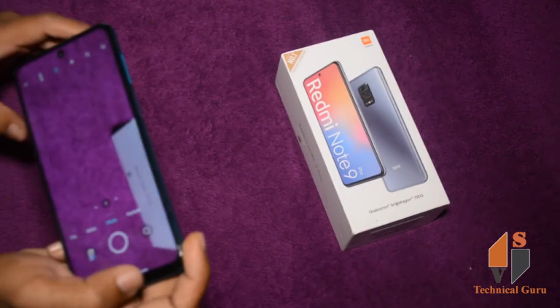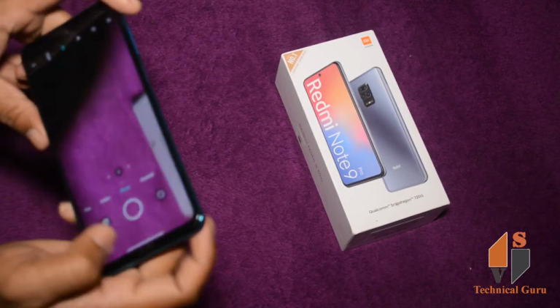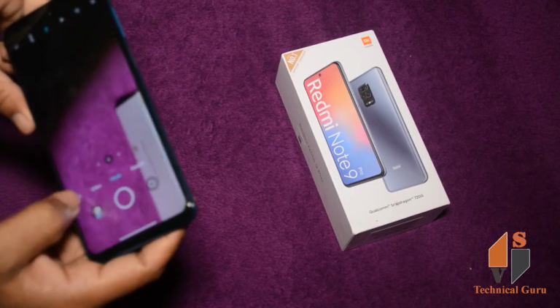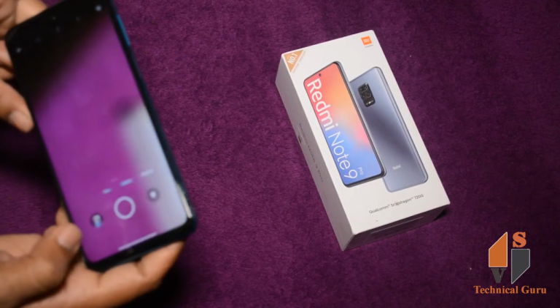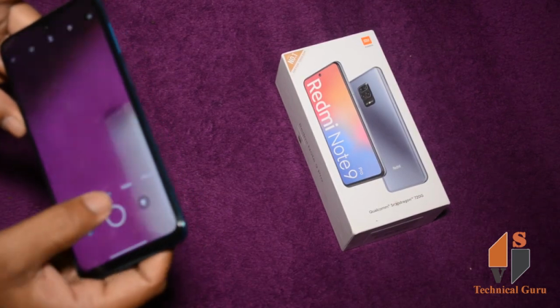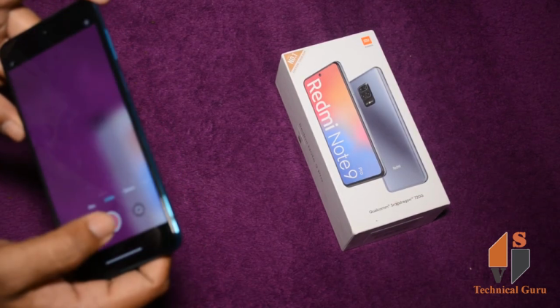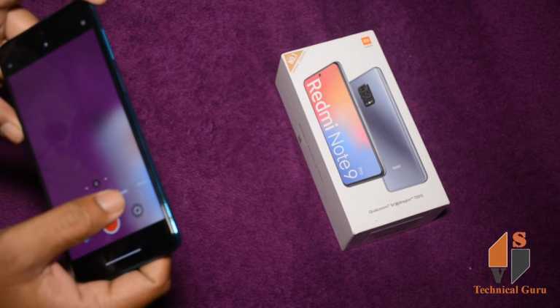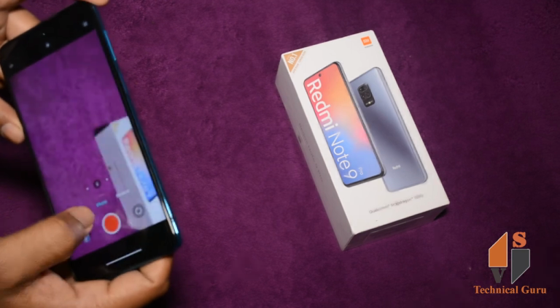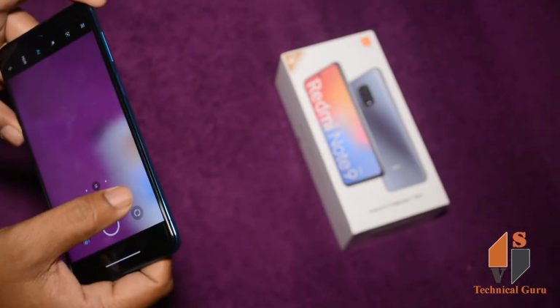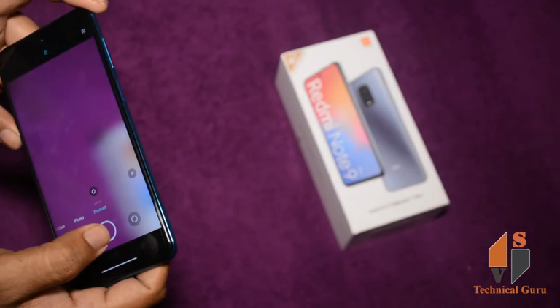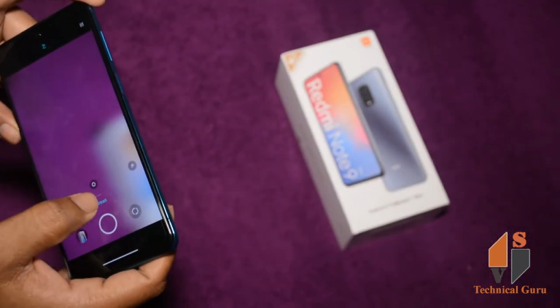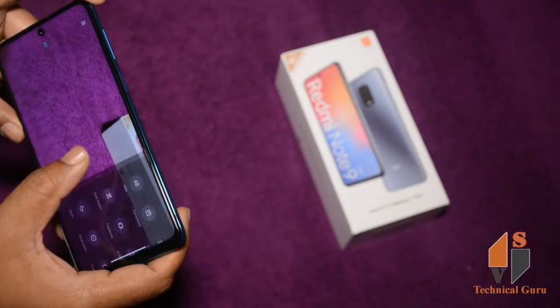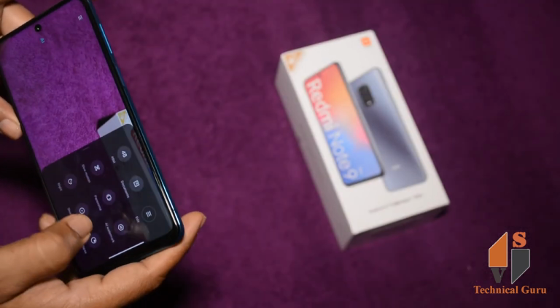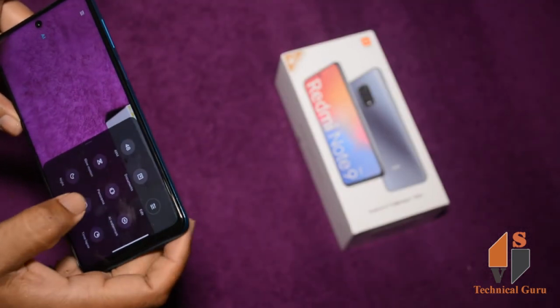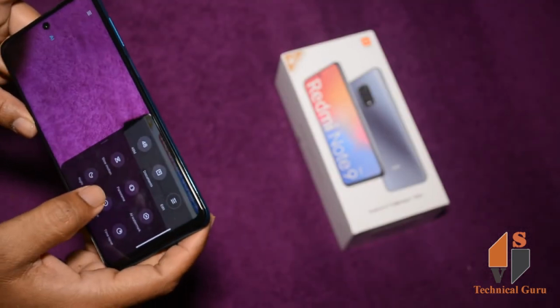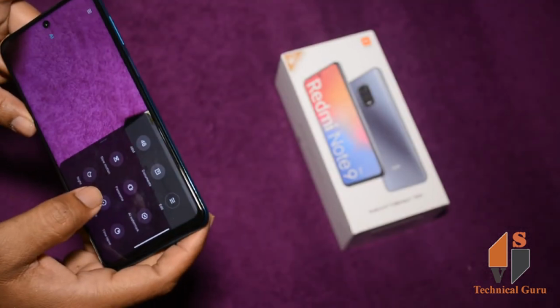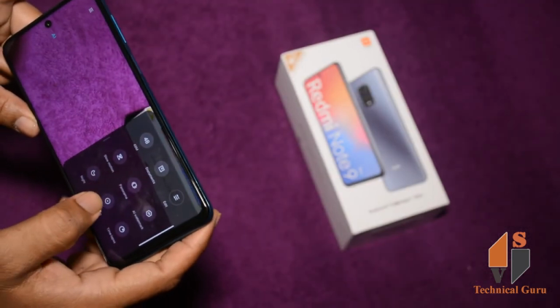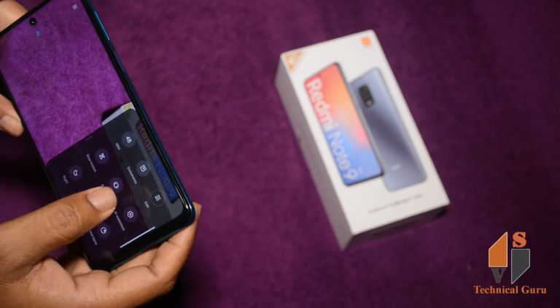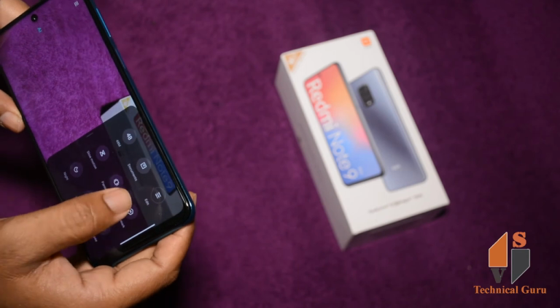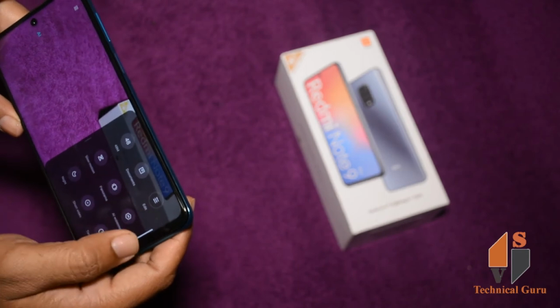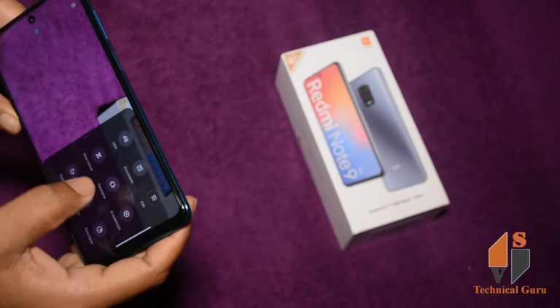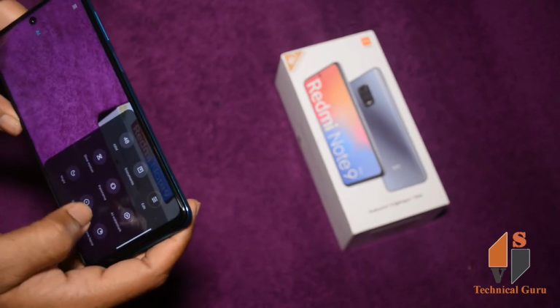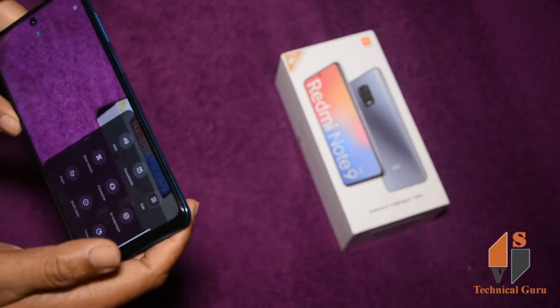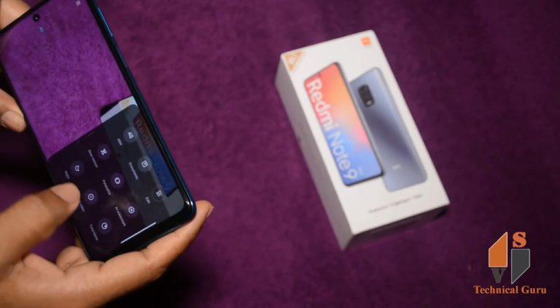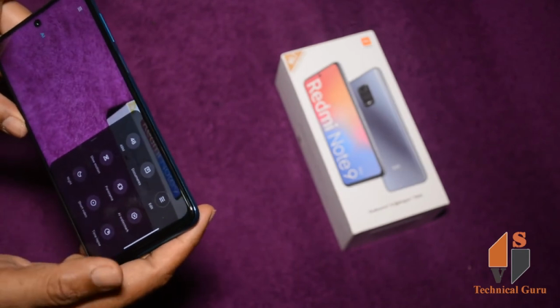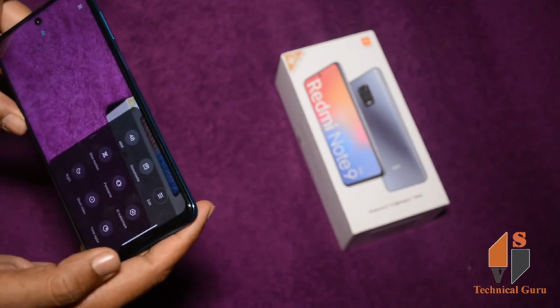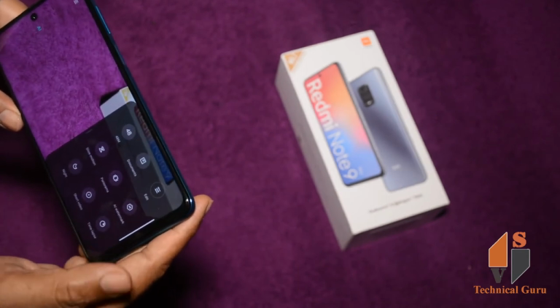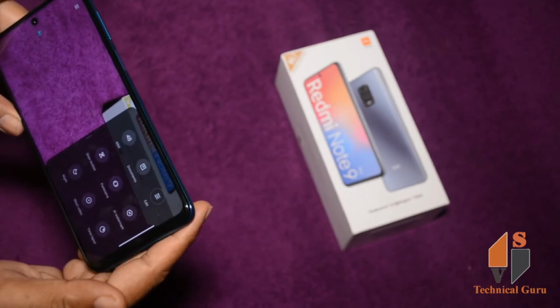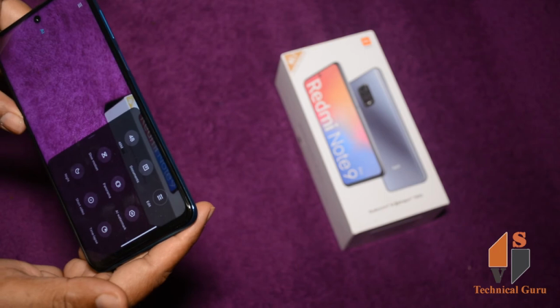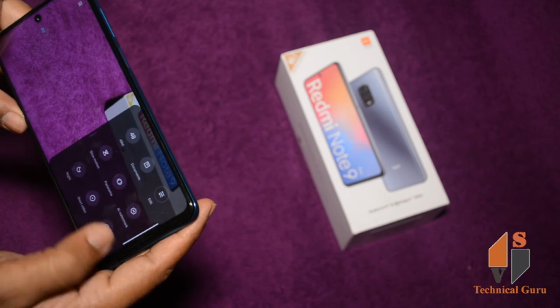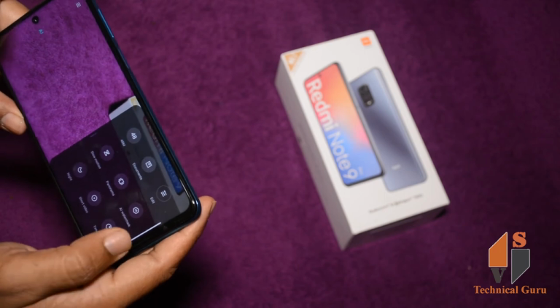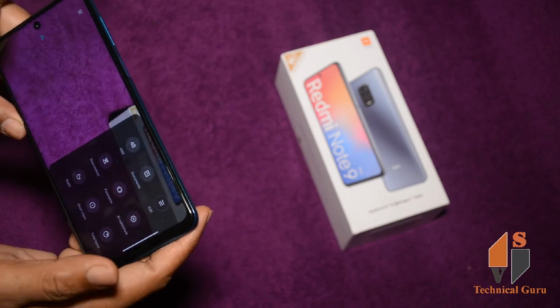Here I will show you the camera features: pro mode, video mode, photo, portrait mode, document, slow motion, panorama, night mode, short video, time-lapse, and different levels.